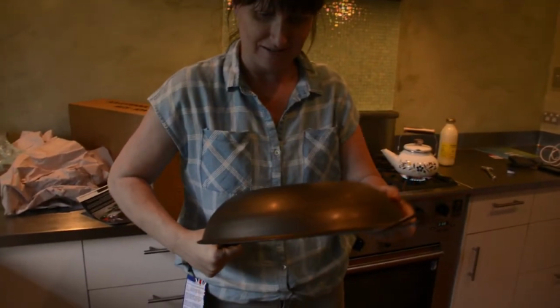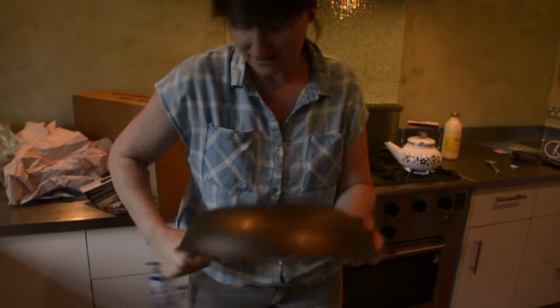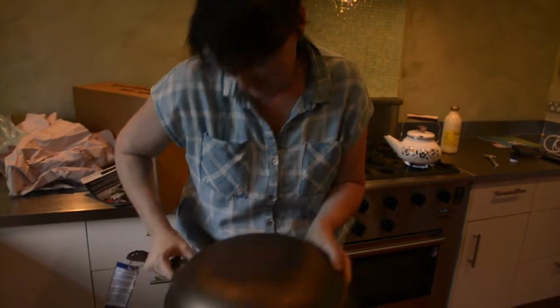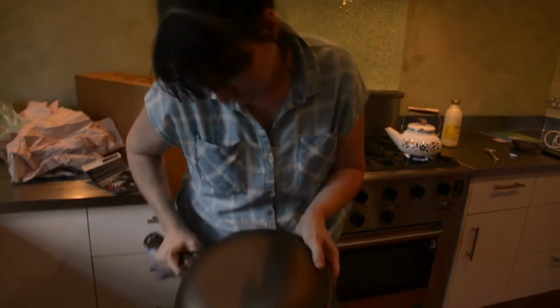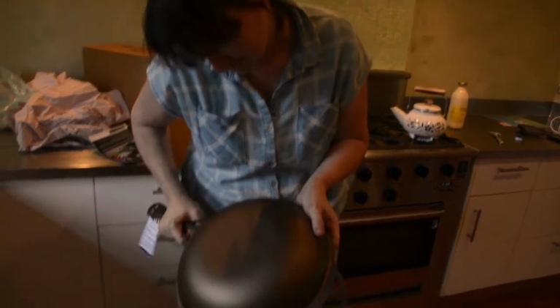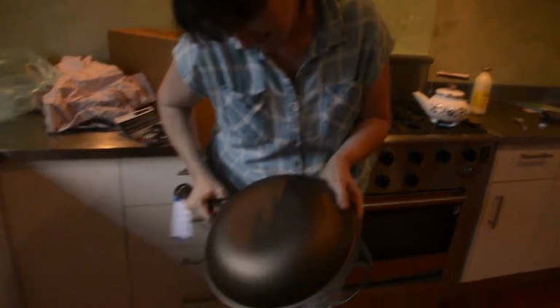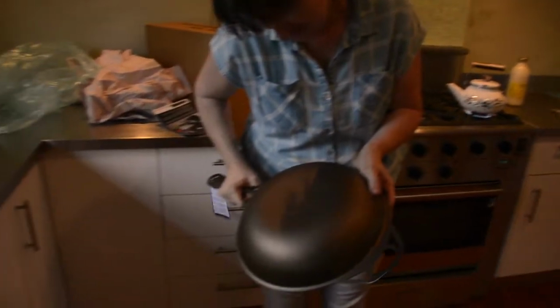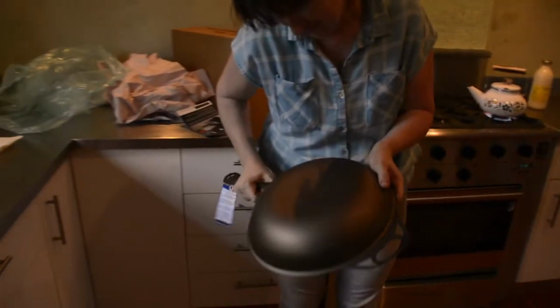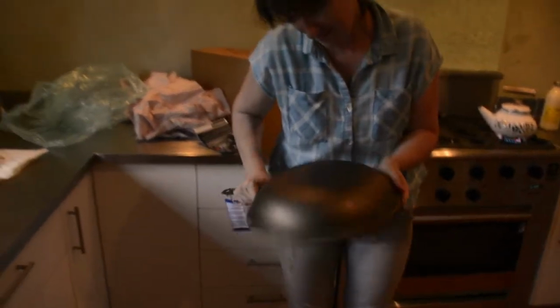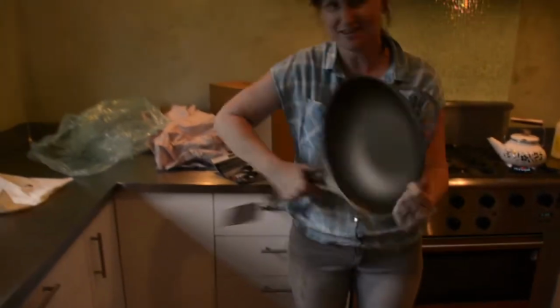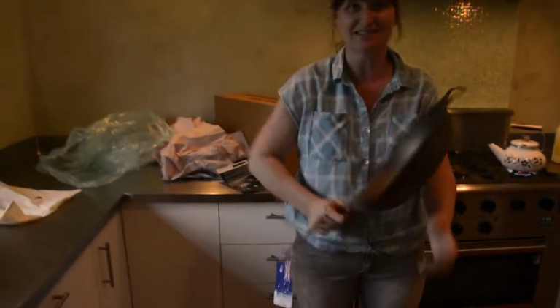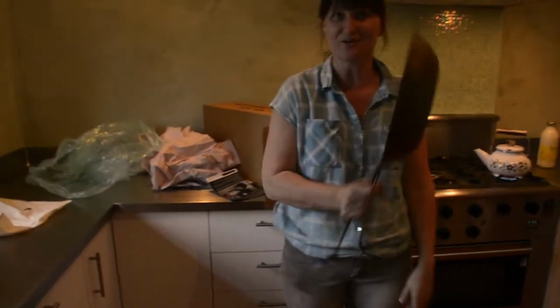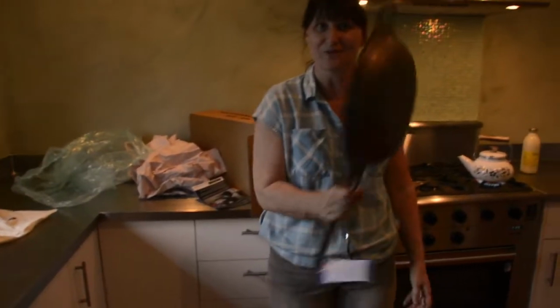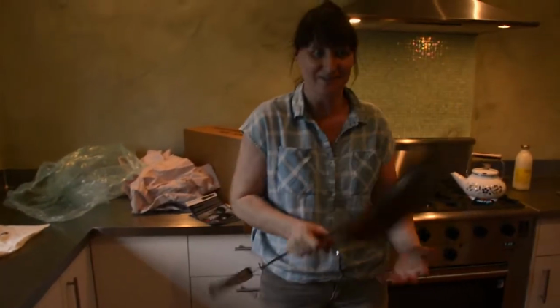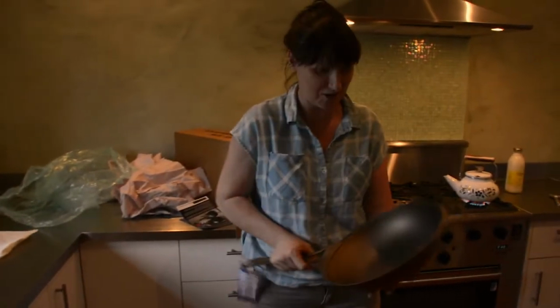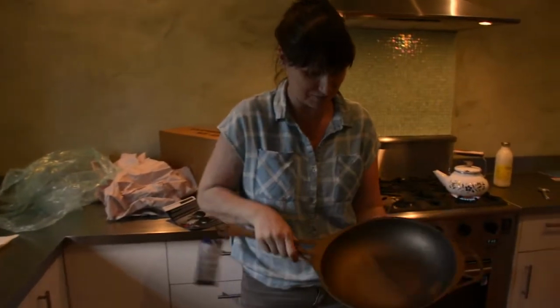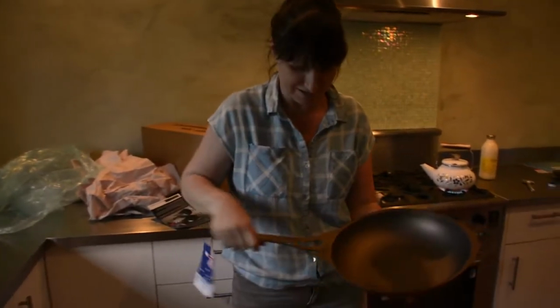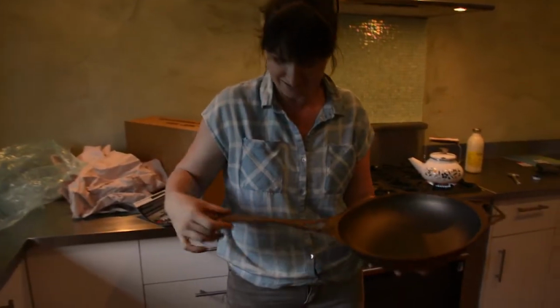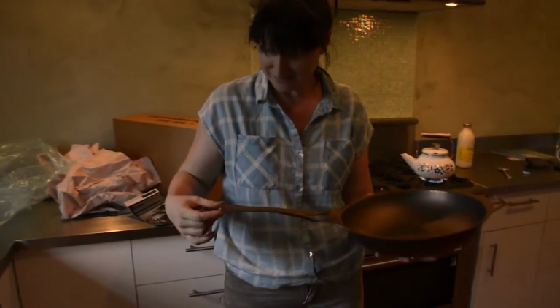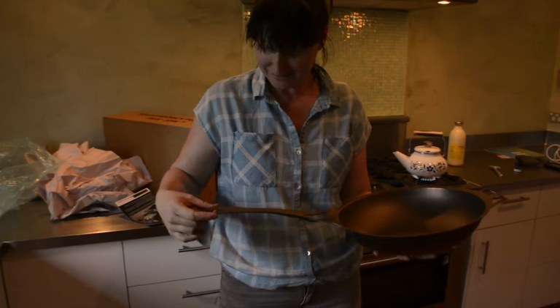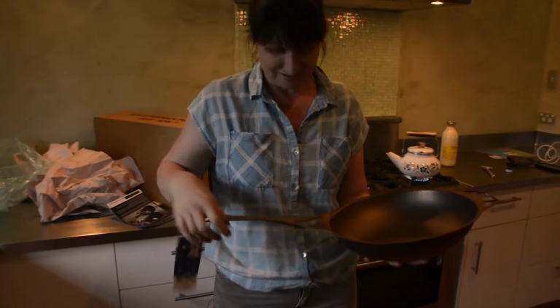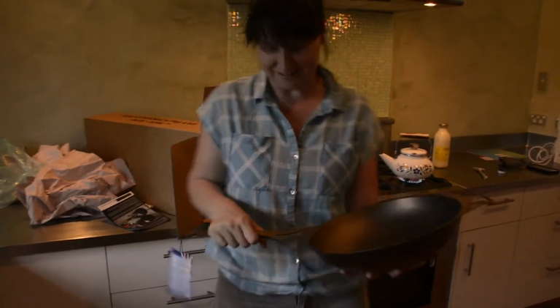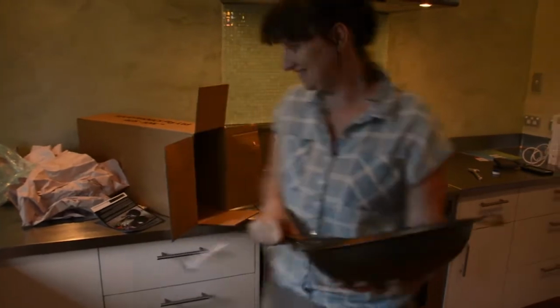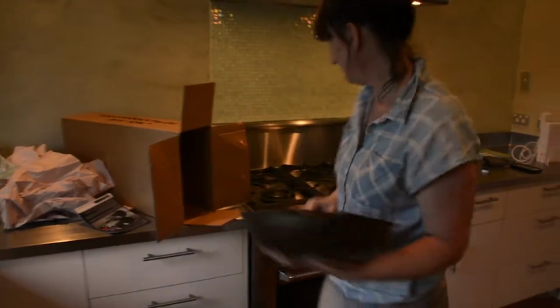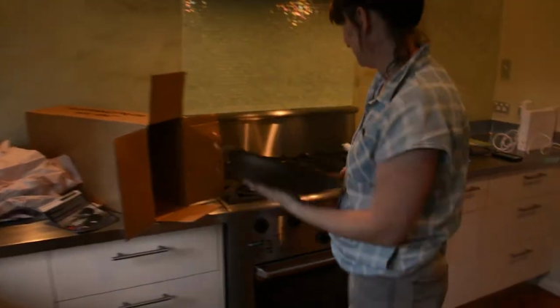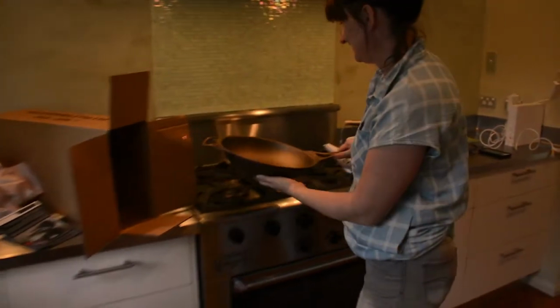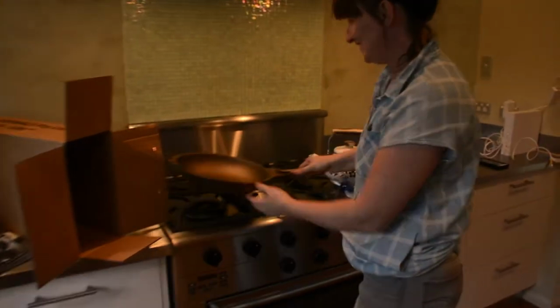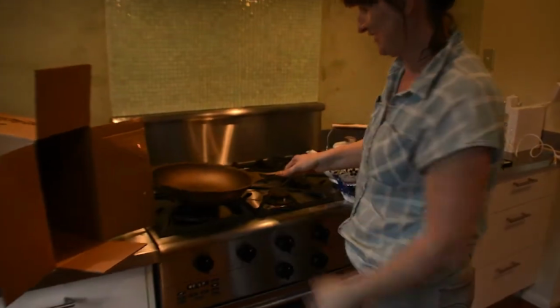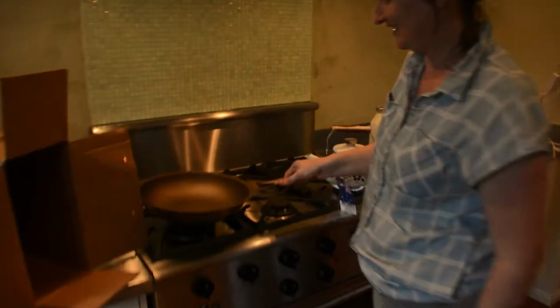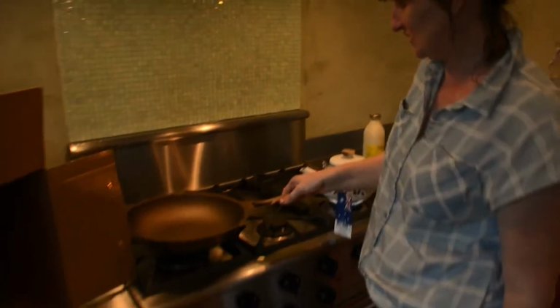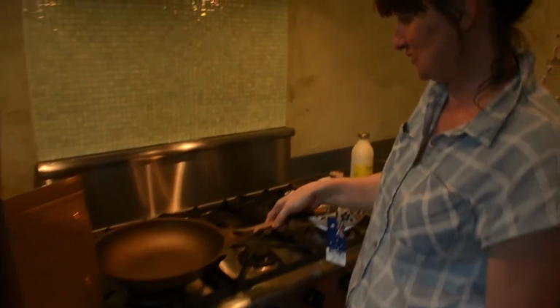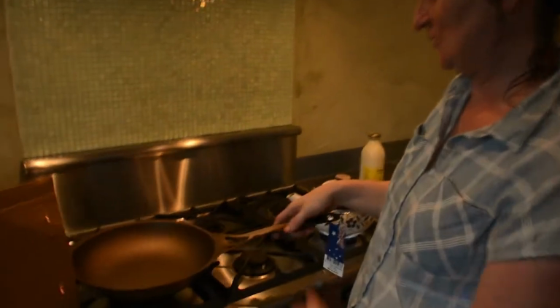Yeah, not cast, because cast is so heavy. This is light for an iron piece. Look at that. So good.